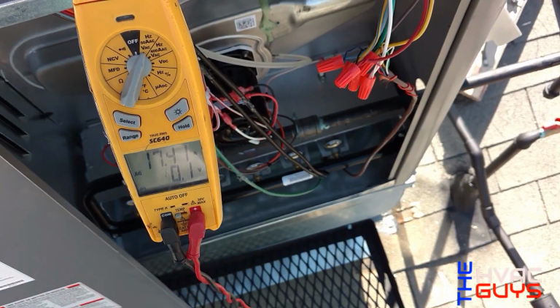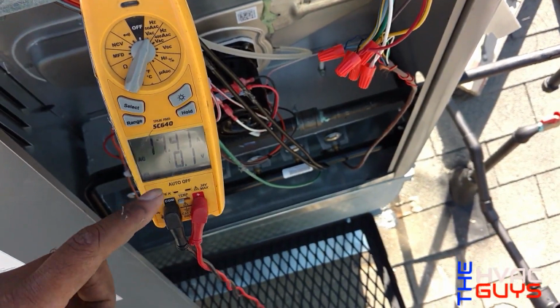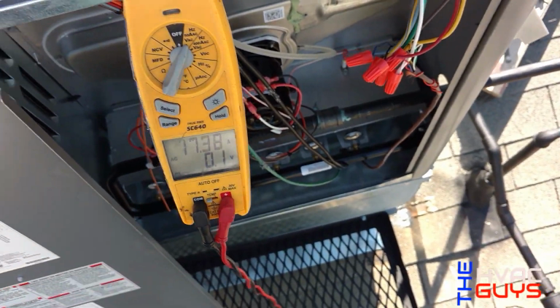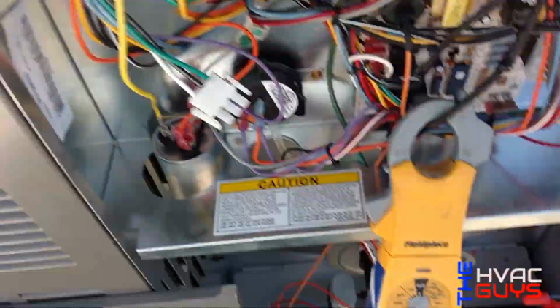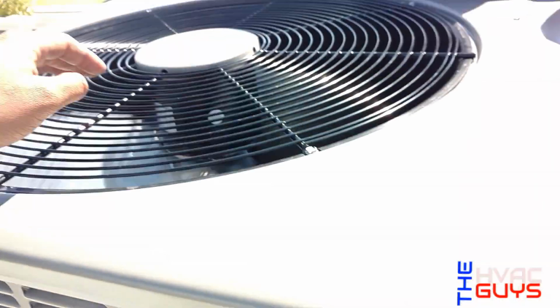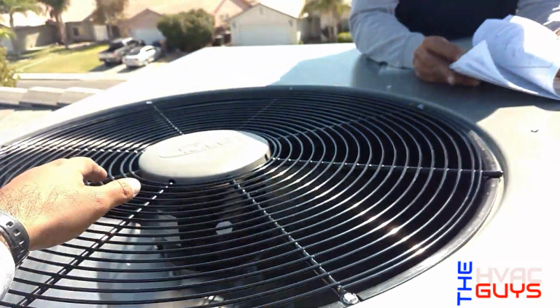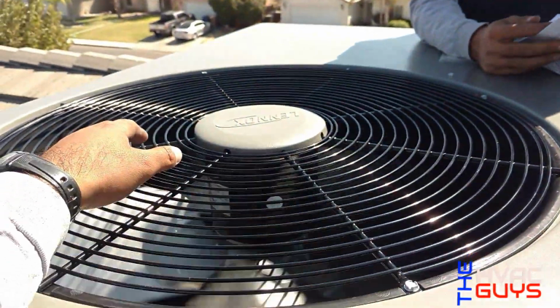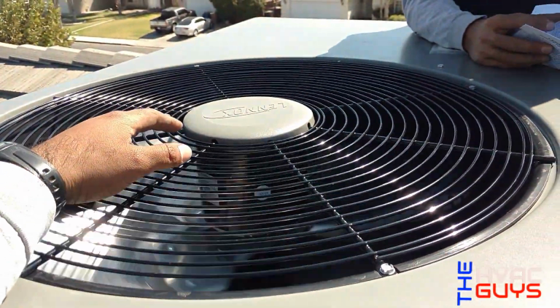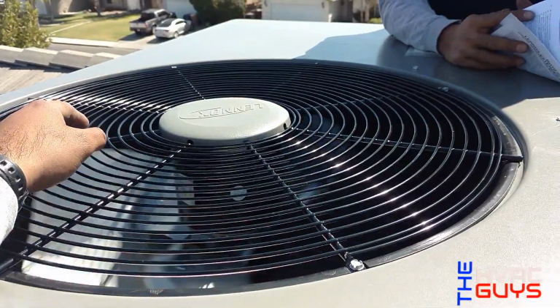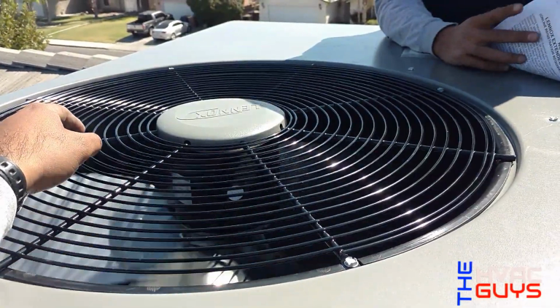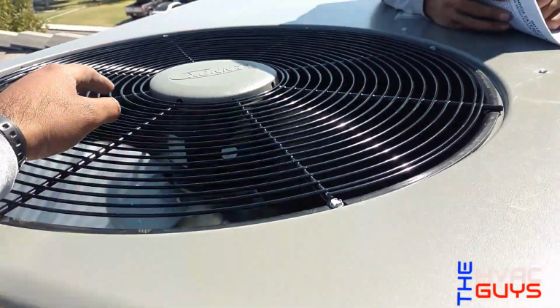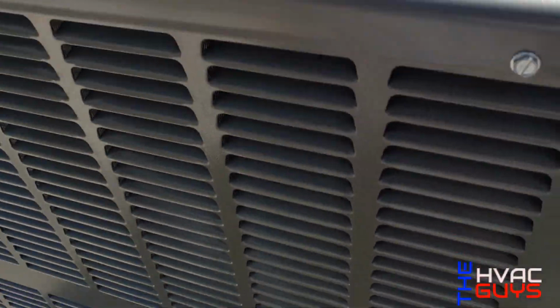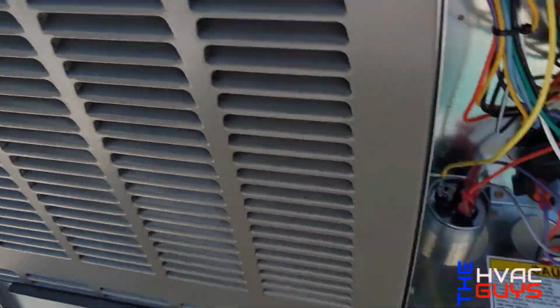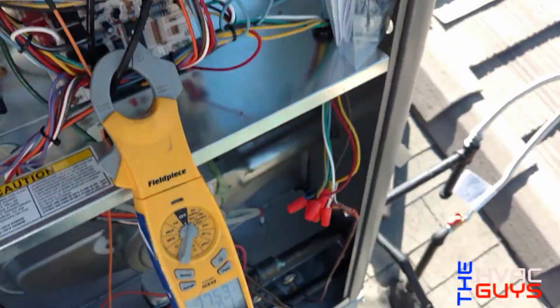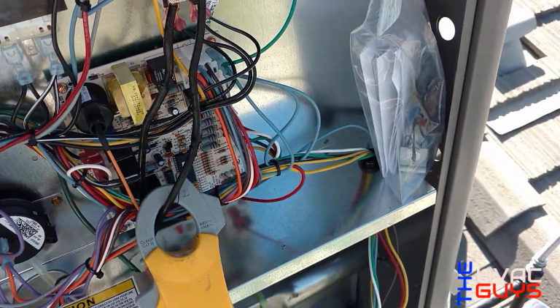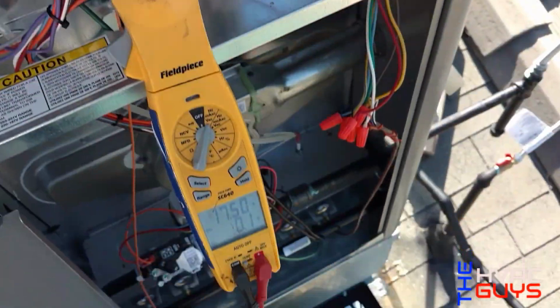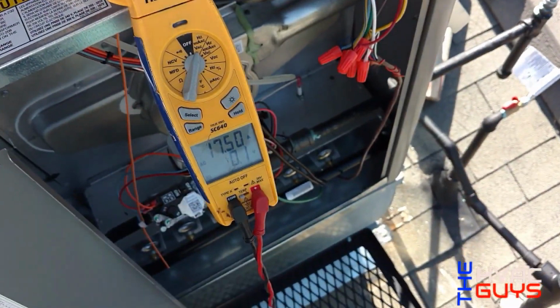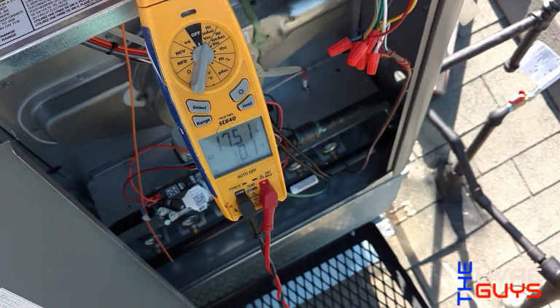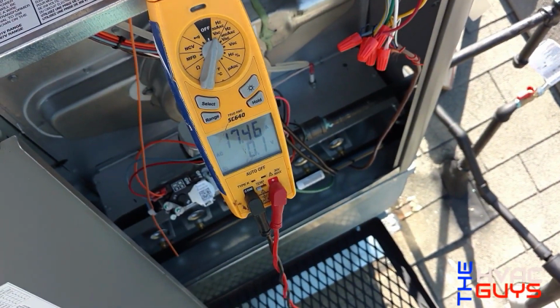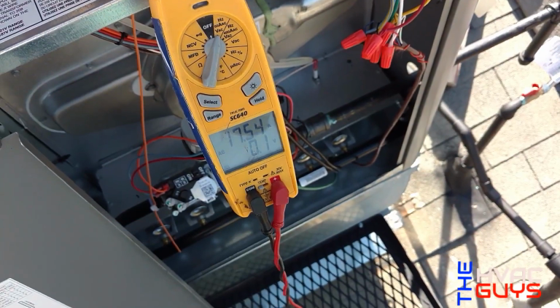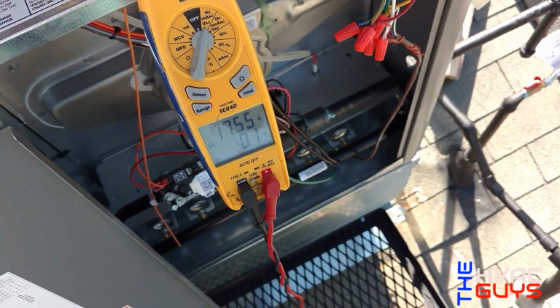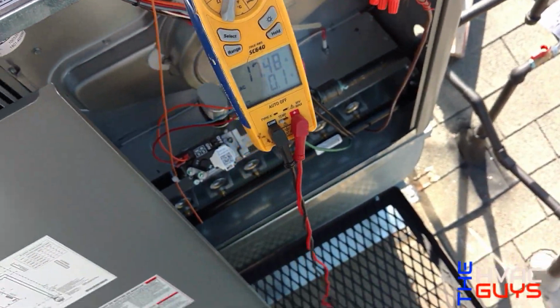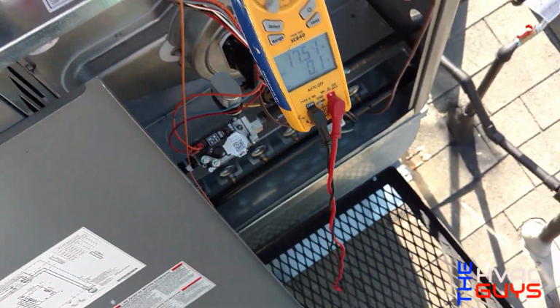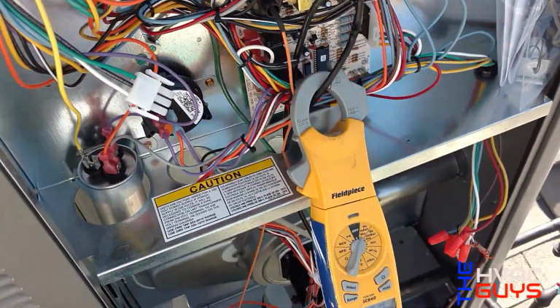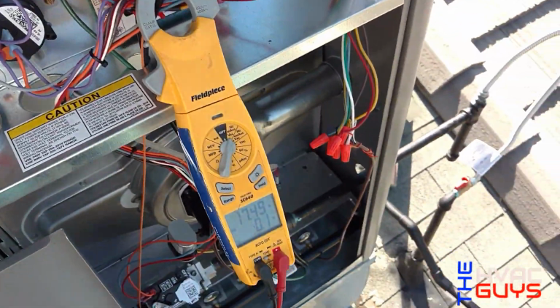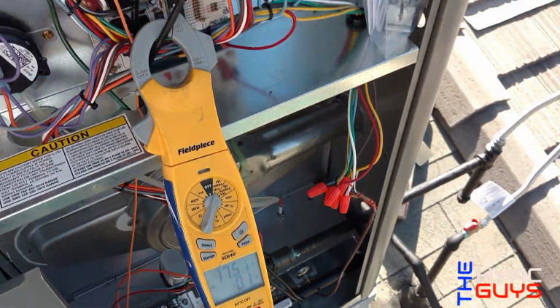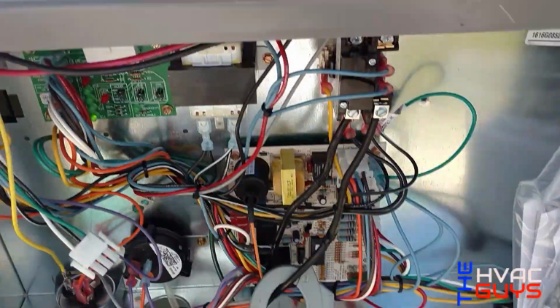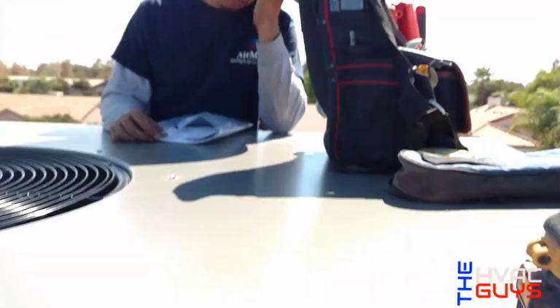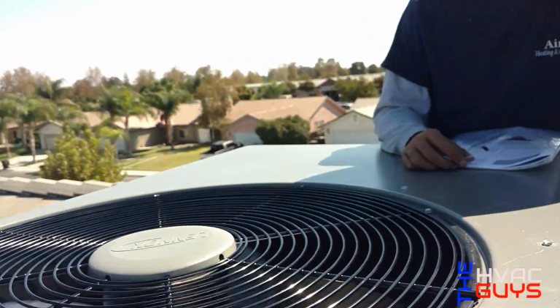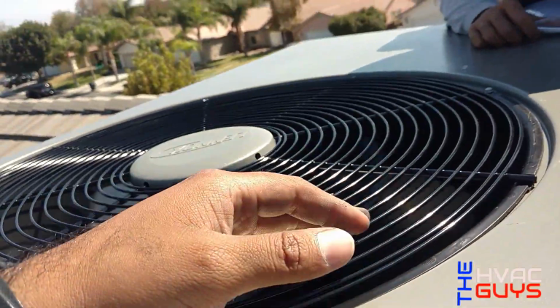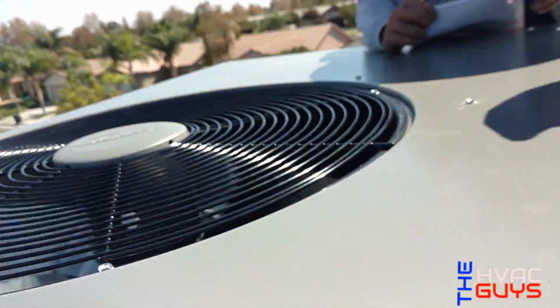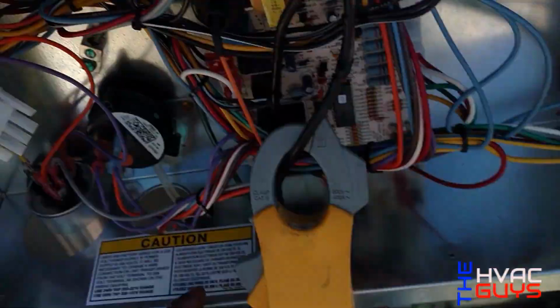At second stage we're at 17 amps, so it went up 7 amps. On first stage it runs 10 amps total. Let me check how much the compressor is pulling specifically.